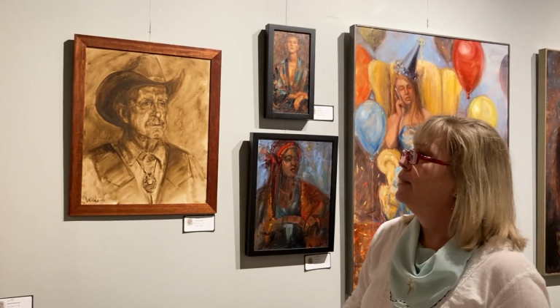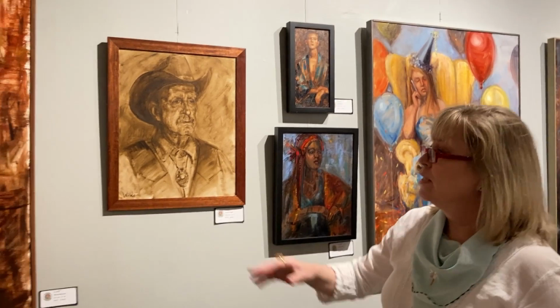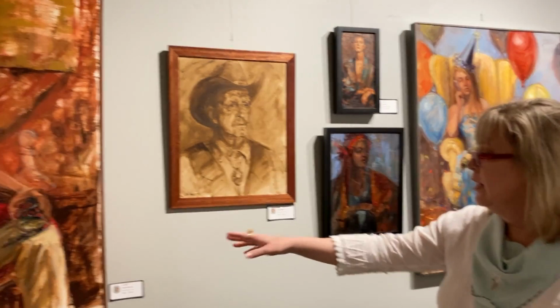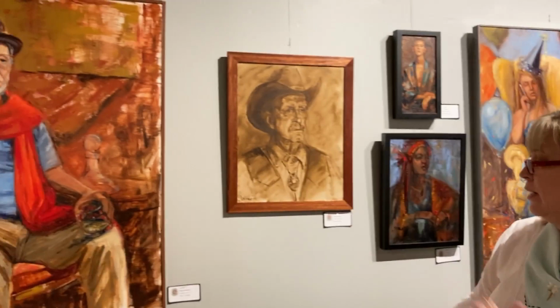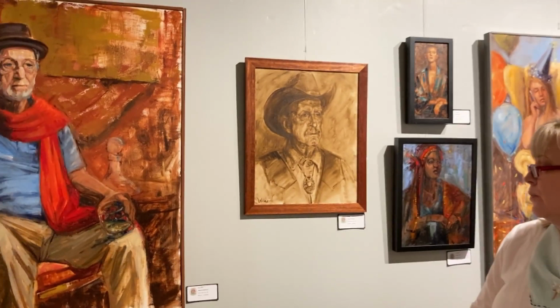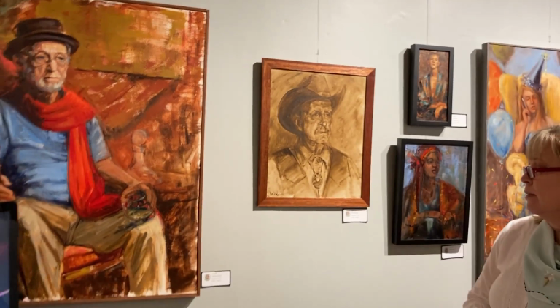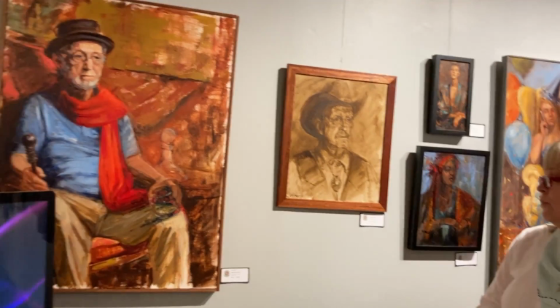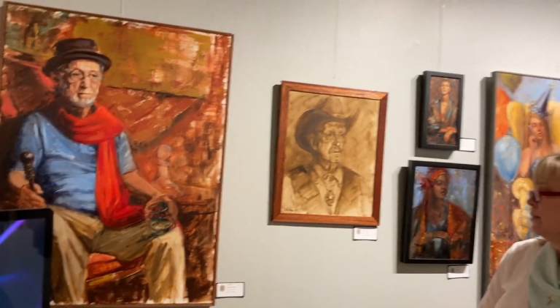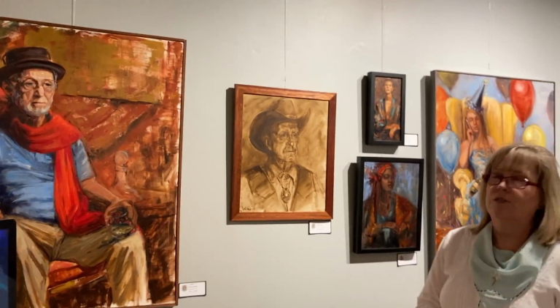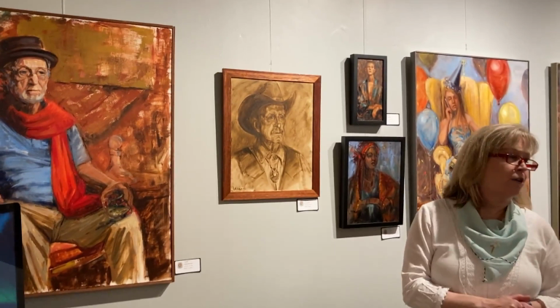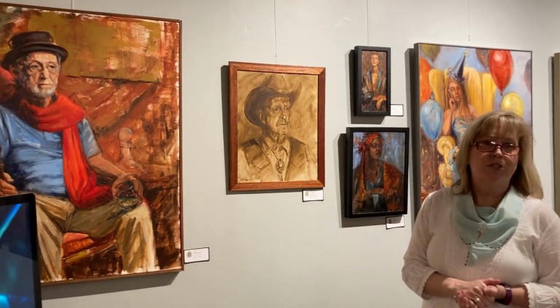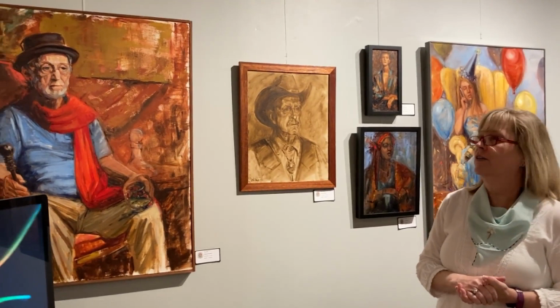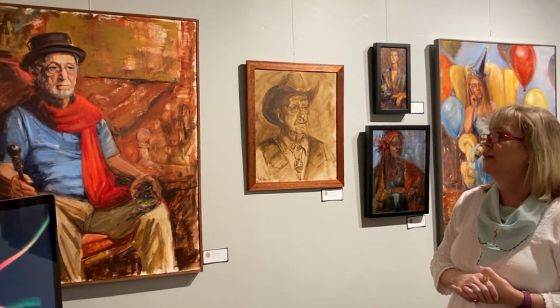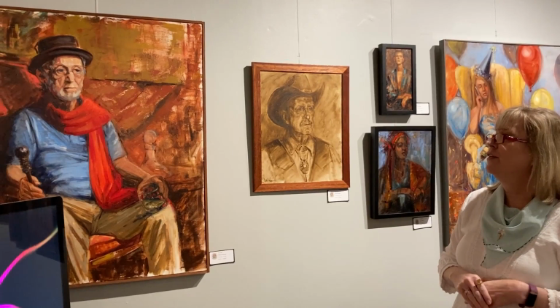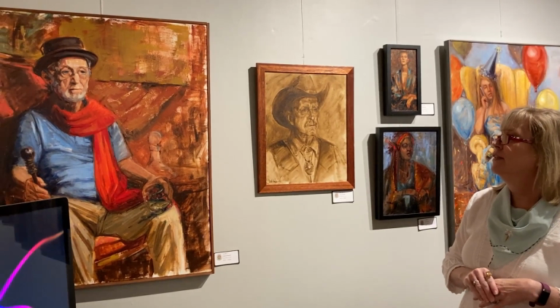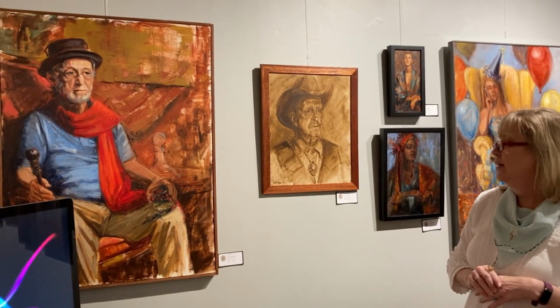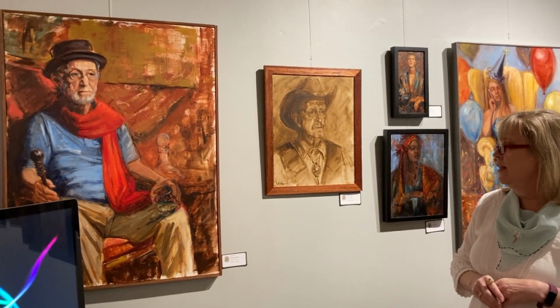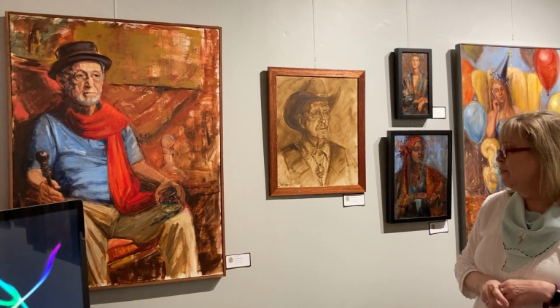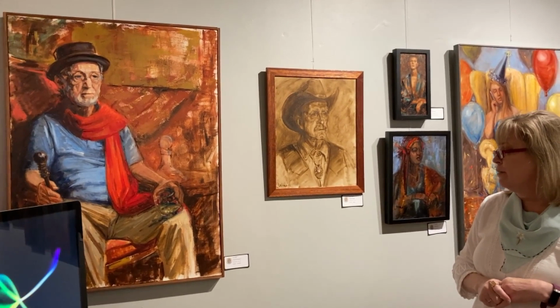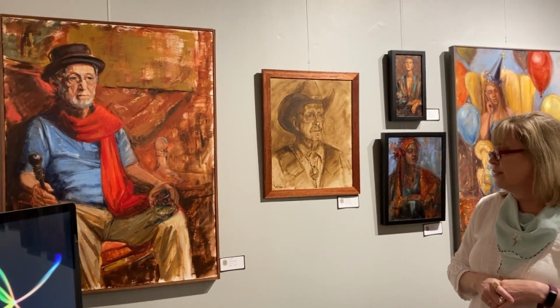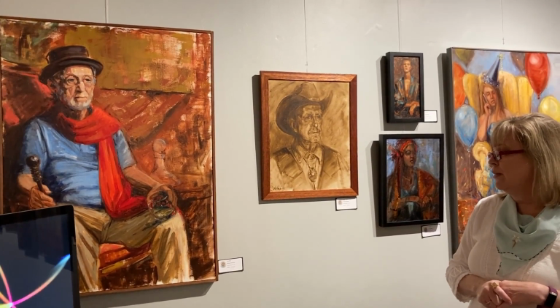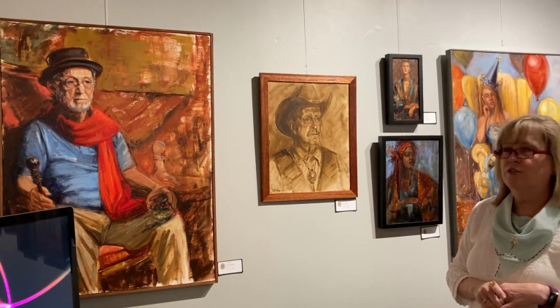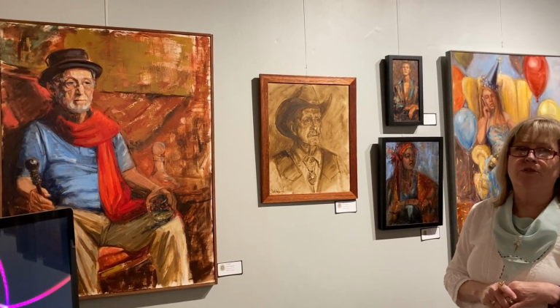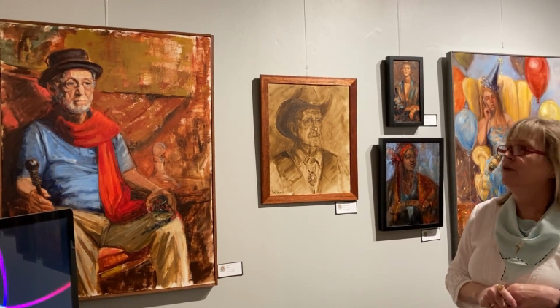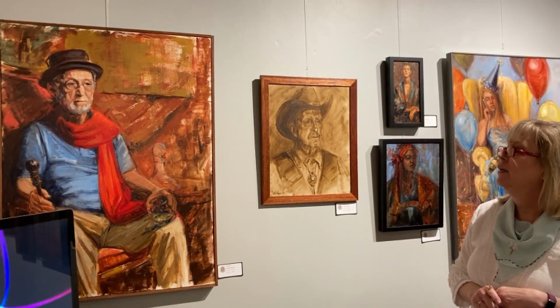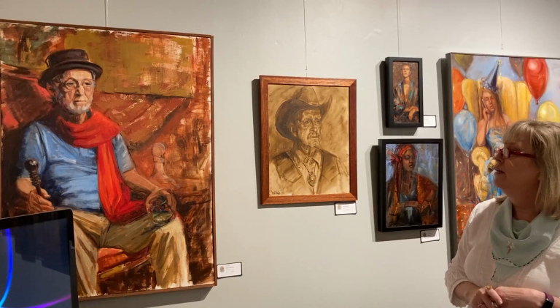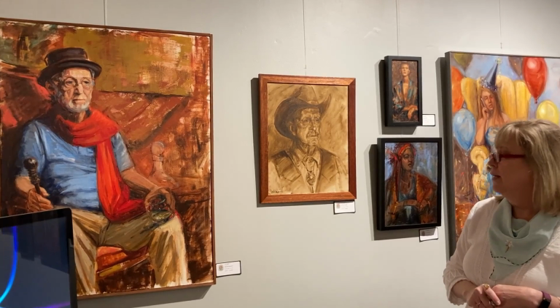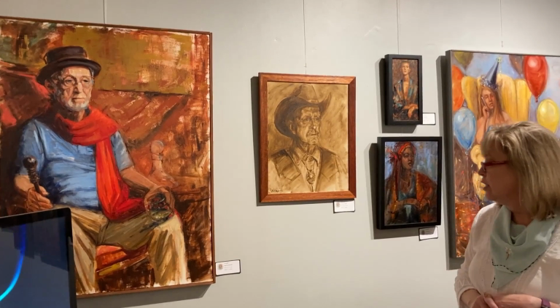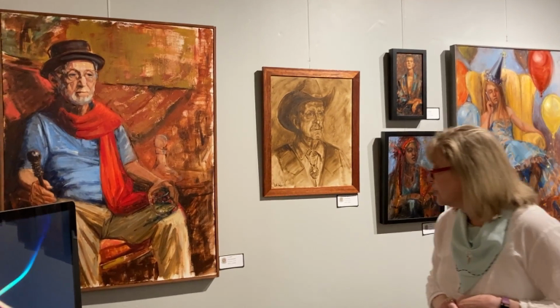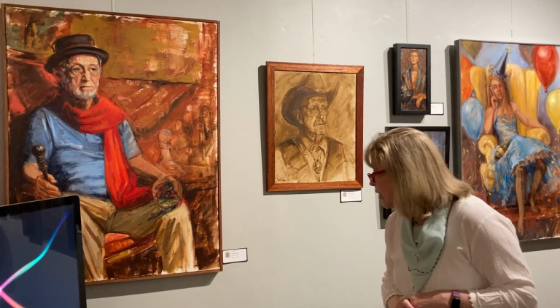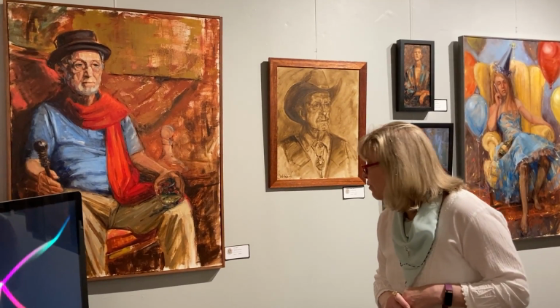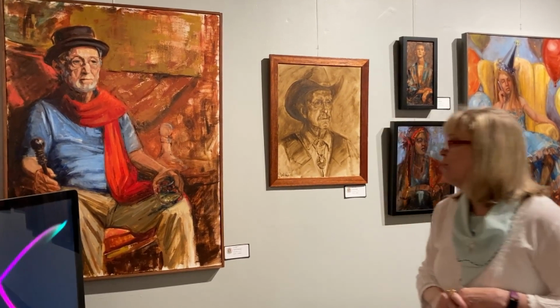This last painting here — the model was Jack Hirschfeld. I think he came out and modeled for us about last October or November. This painting is called Red Scarf Memories.